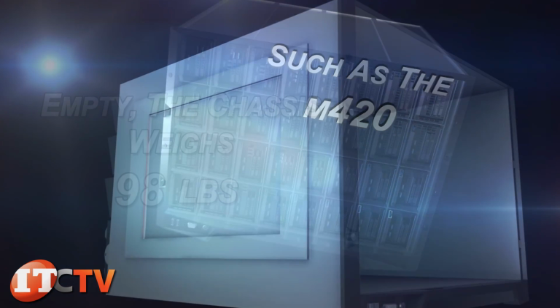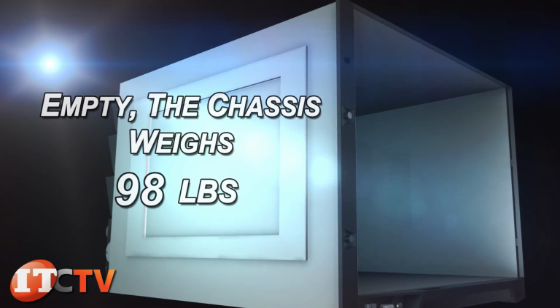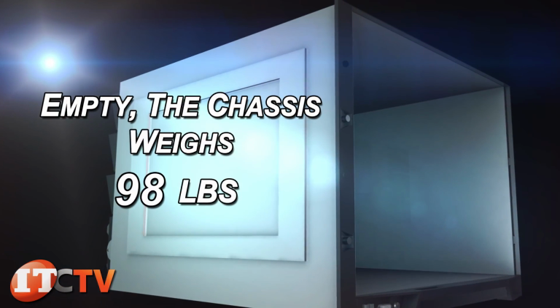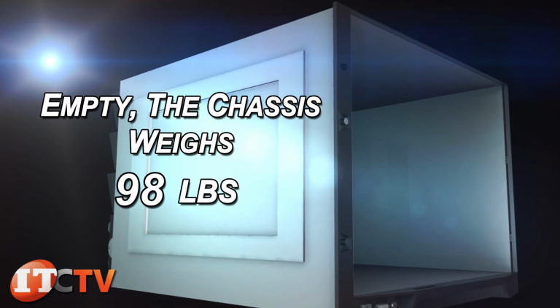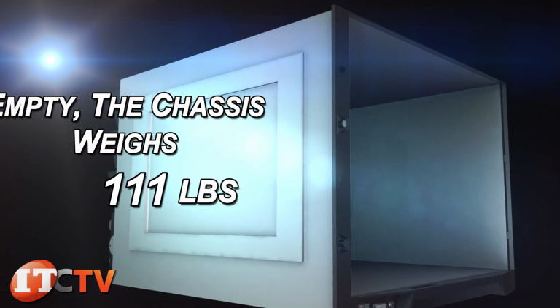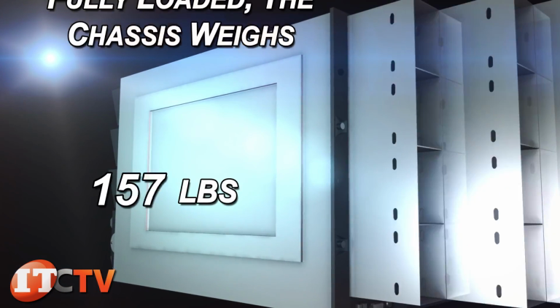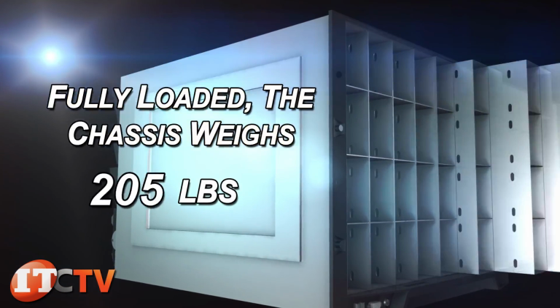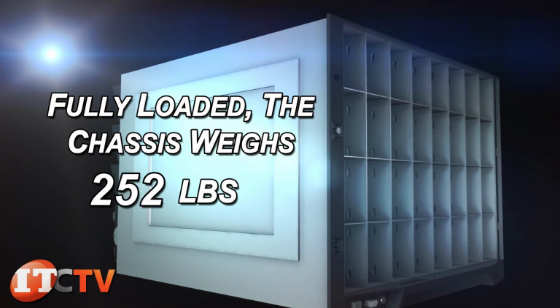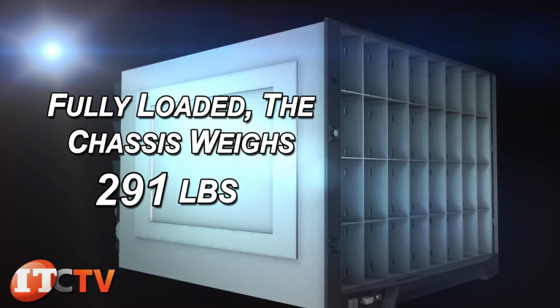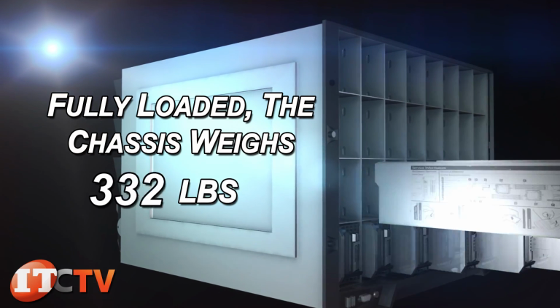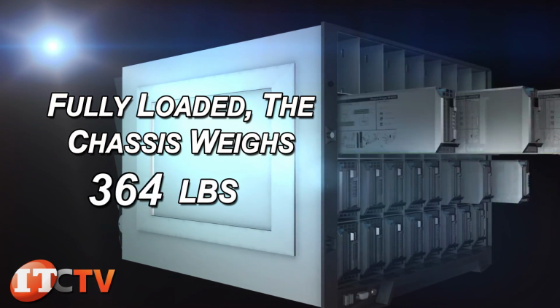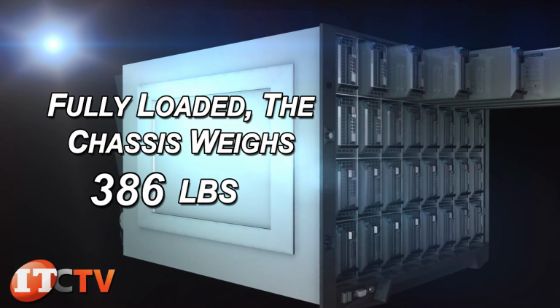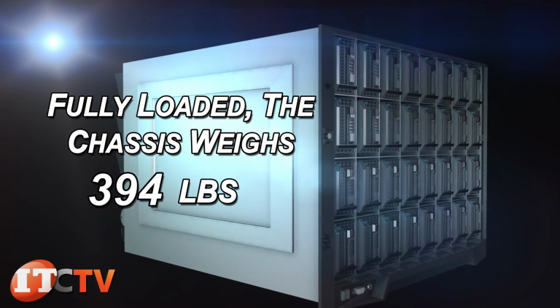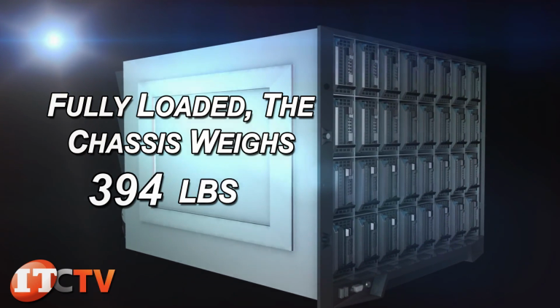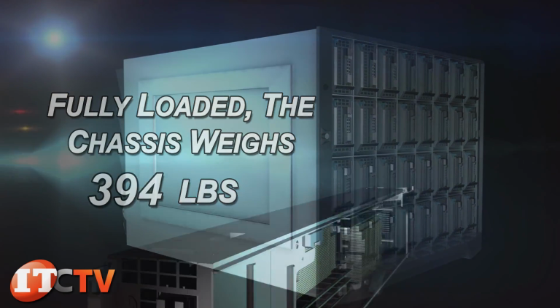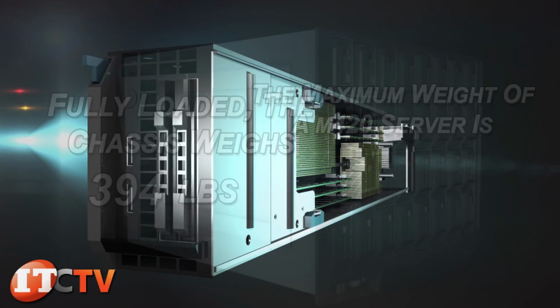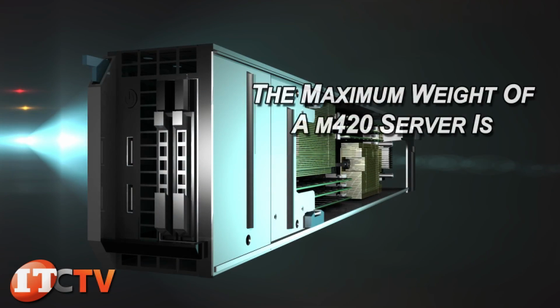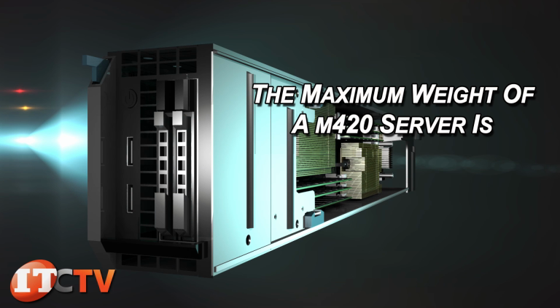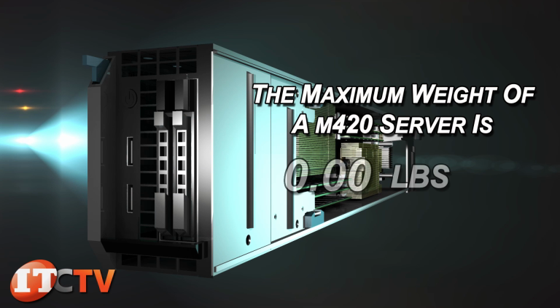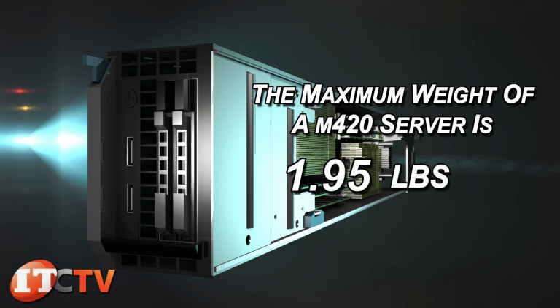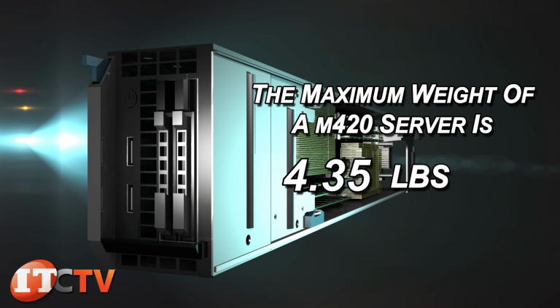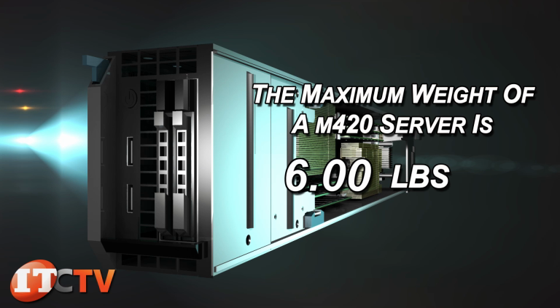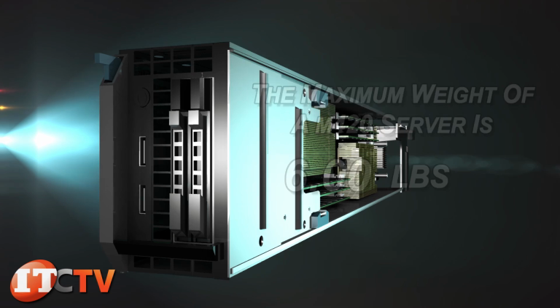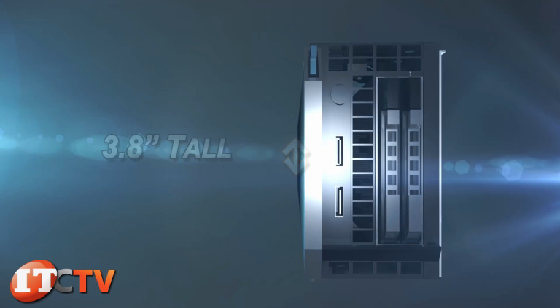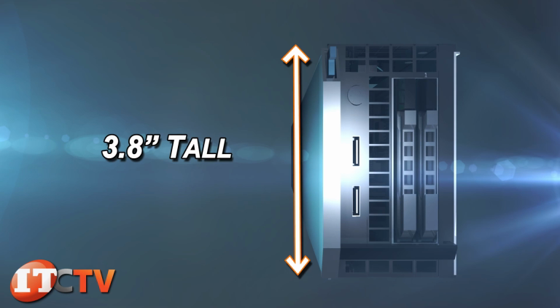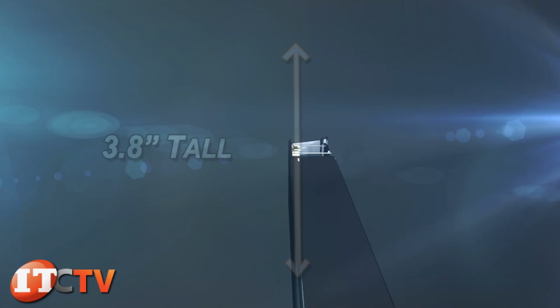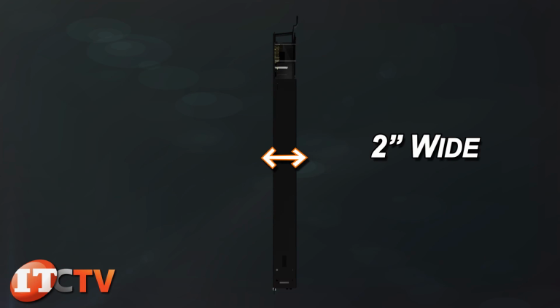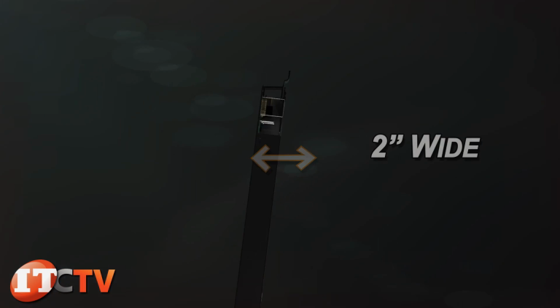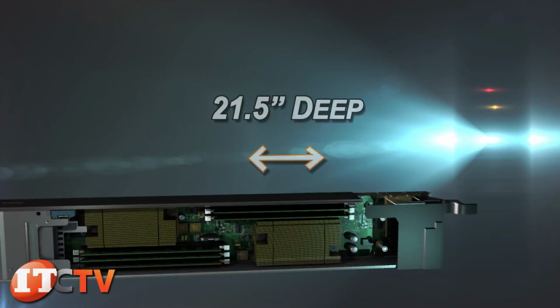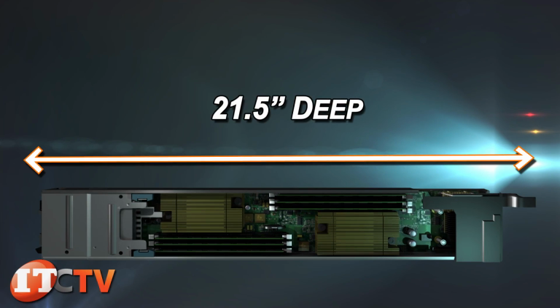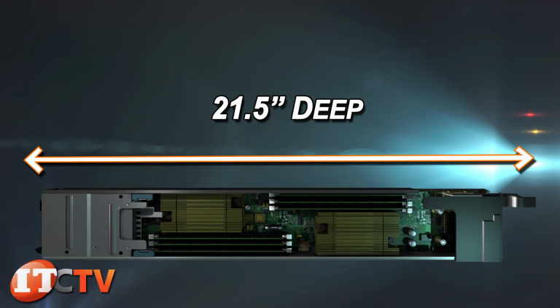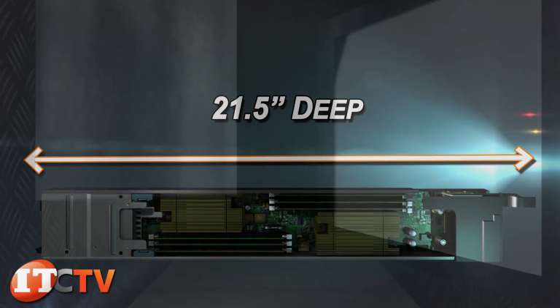Empty, the chassis weighs 98 pounds. Fully loaded, this modular can weigh a total of 394 pounds. The maximum weight of an M420 server is 6 pounds and it is 3.8 inches tall, 2 inches wide, and 21.5 inches deep.